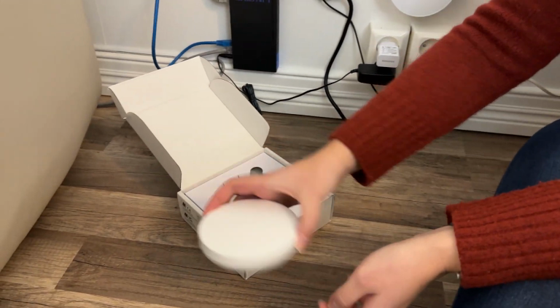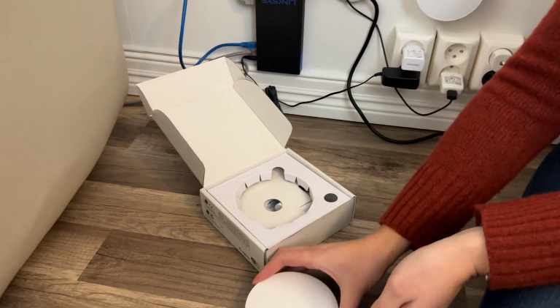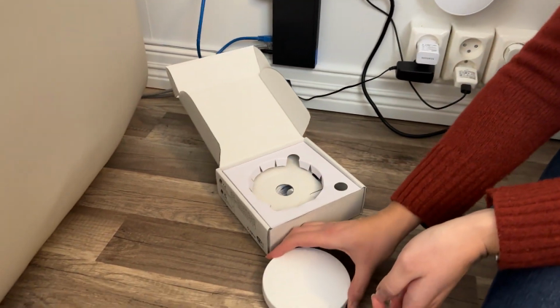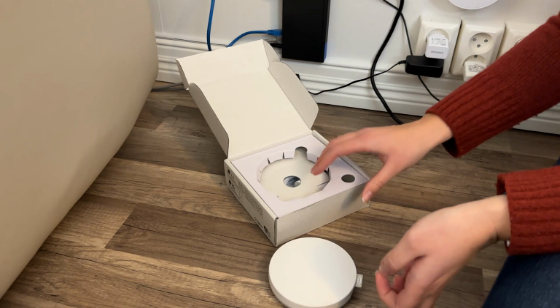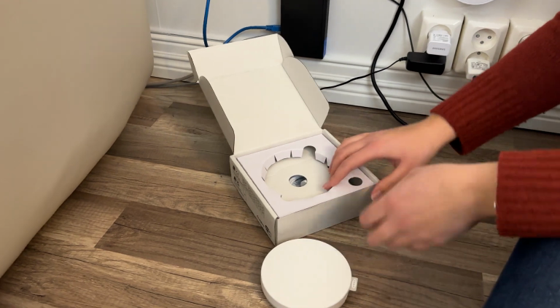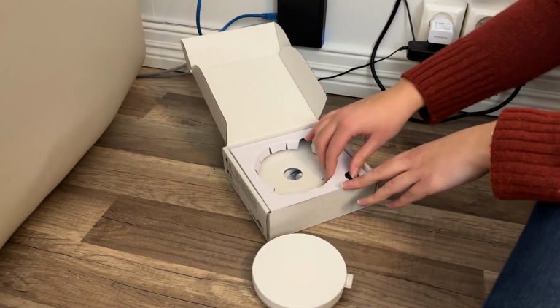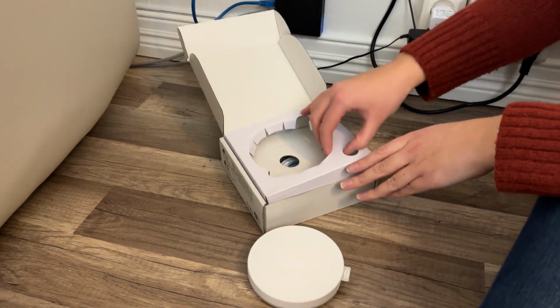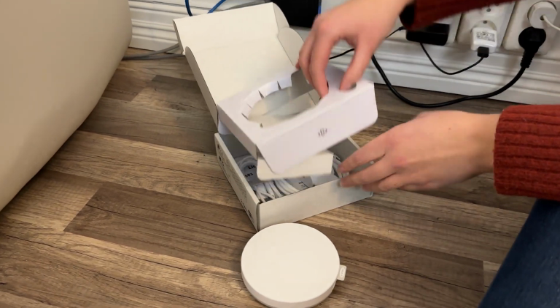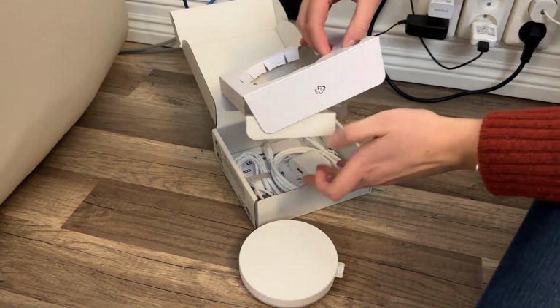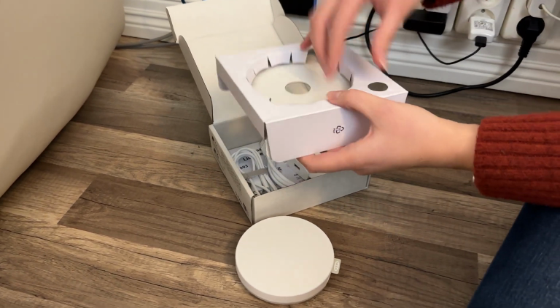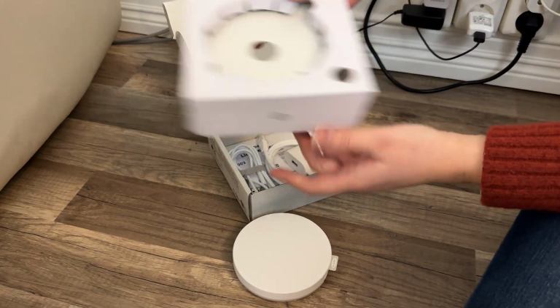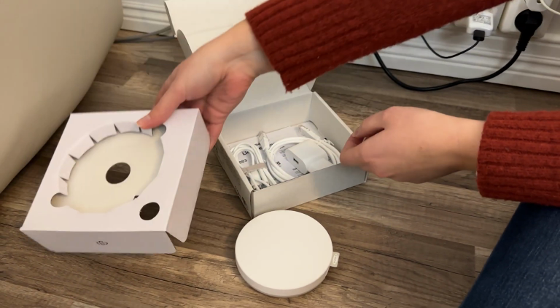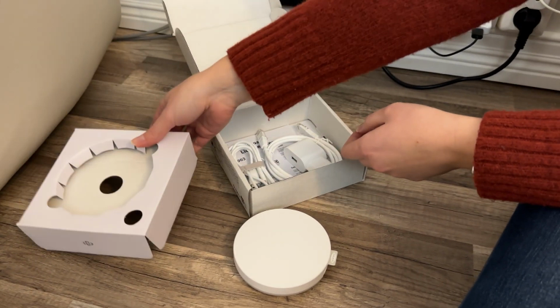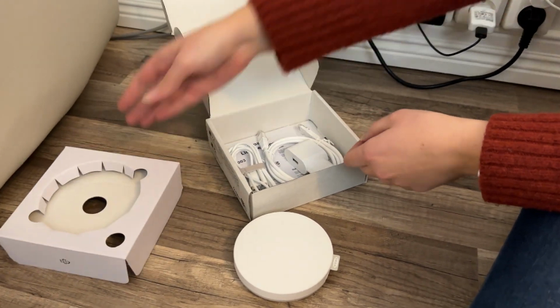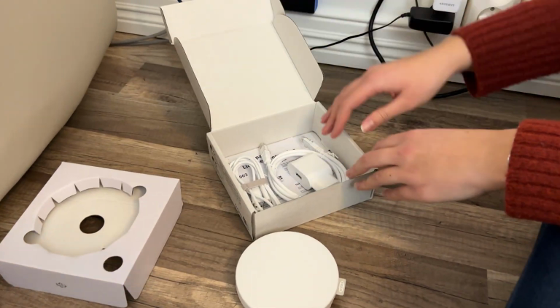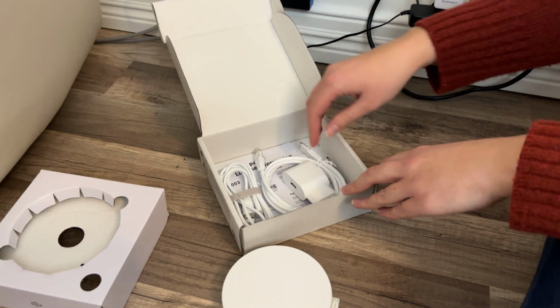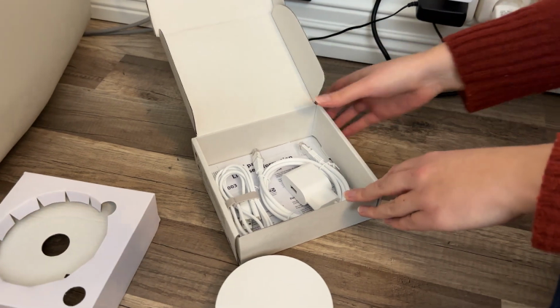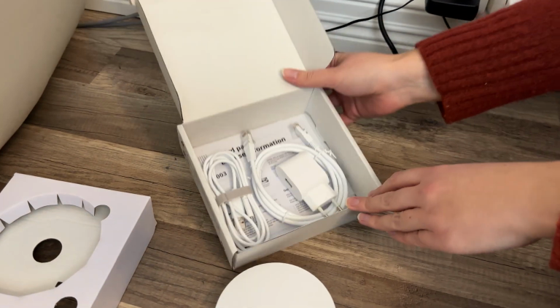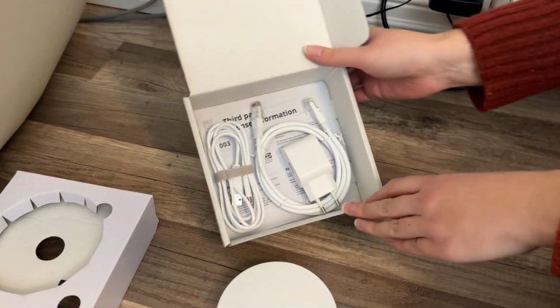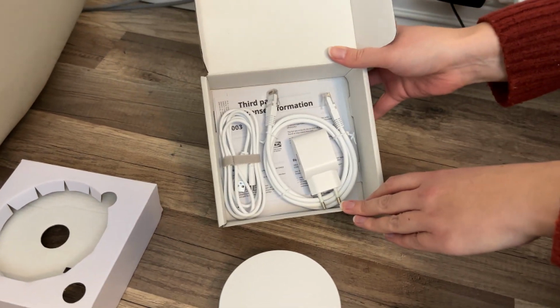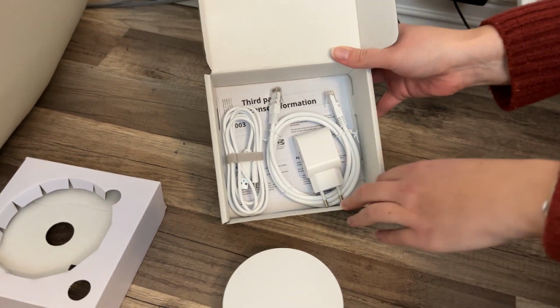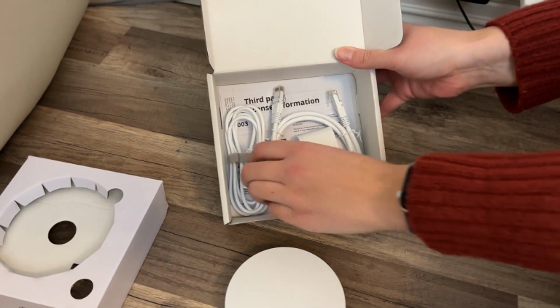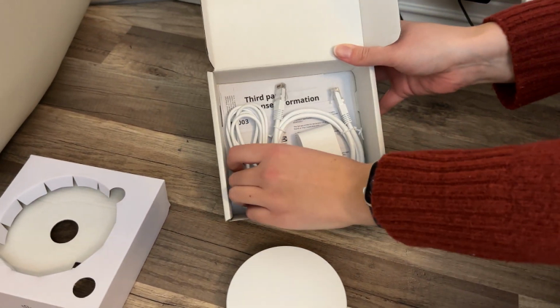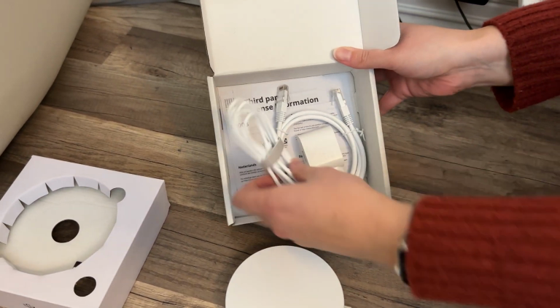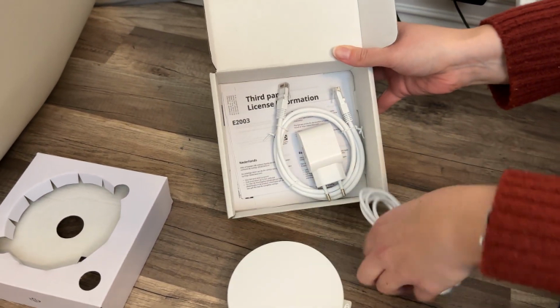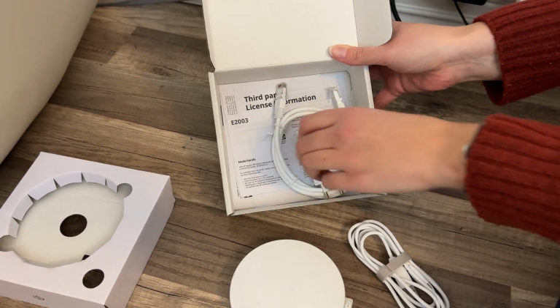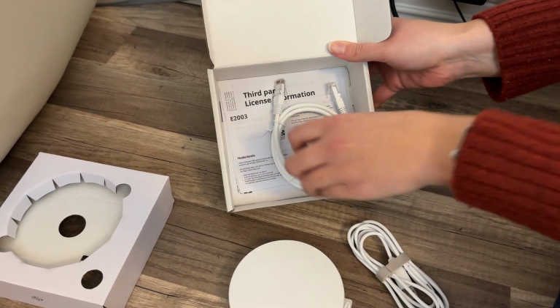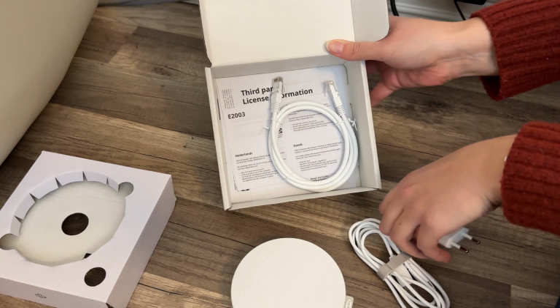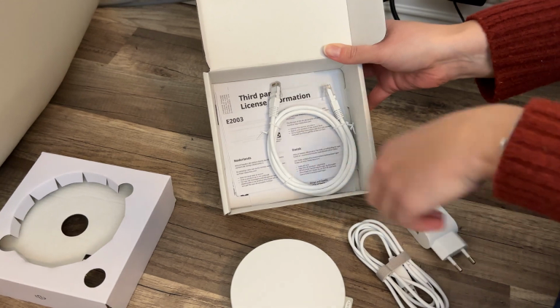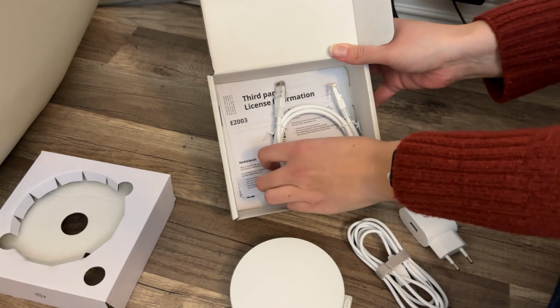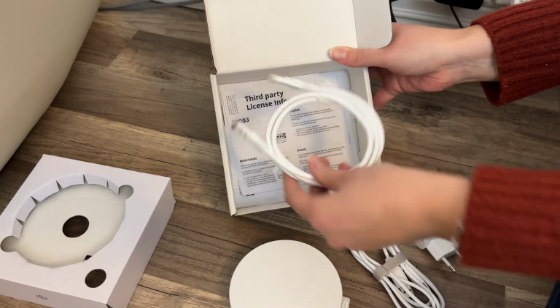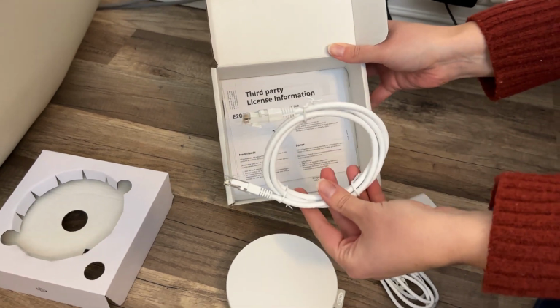Okay so let's set it down and look under the cardboard. And here we have some power cabling and also an internet cable.